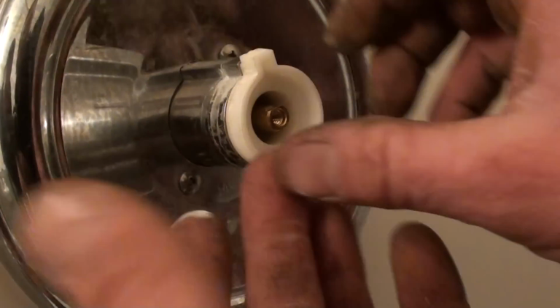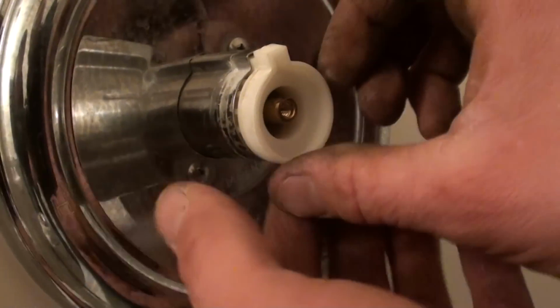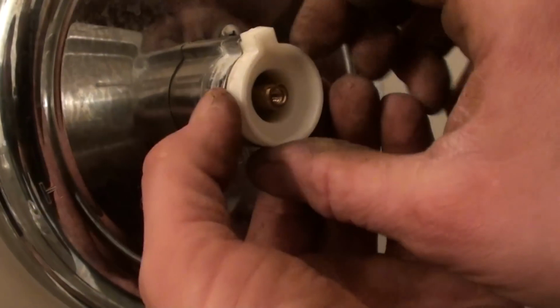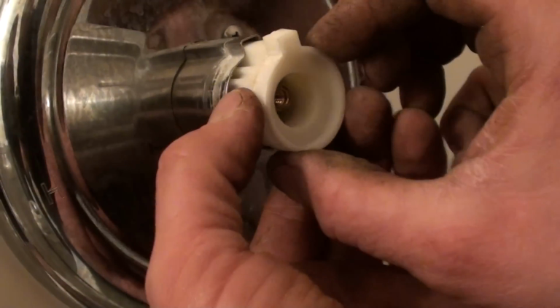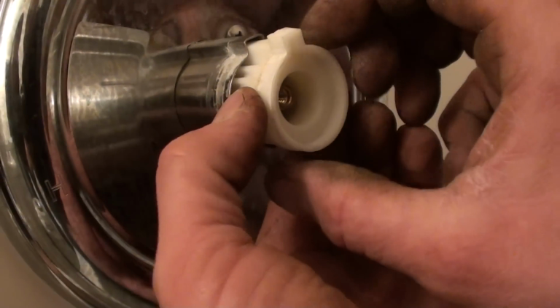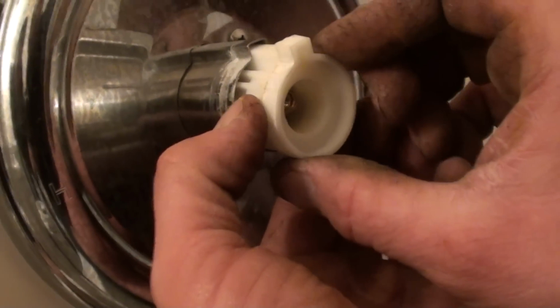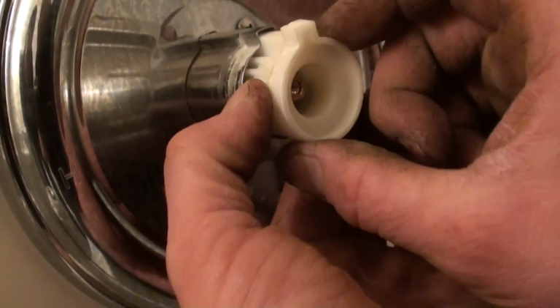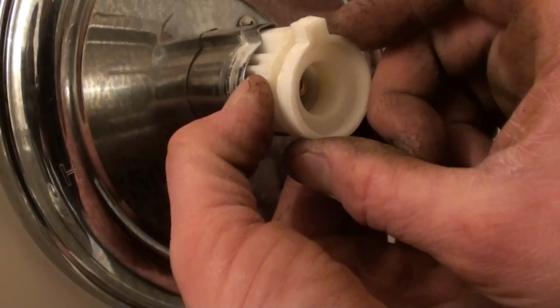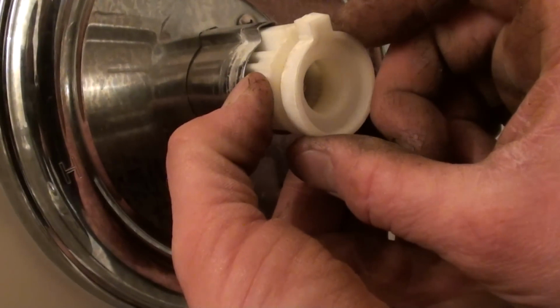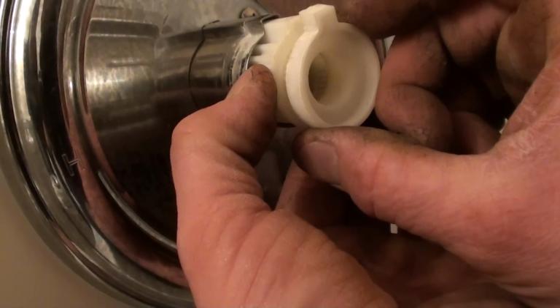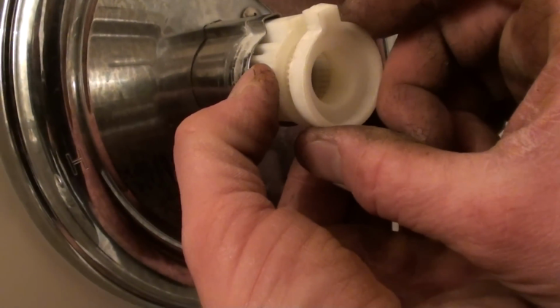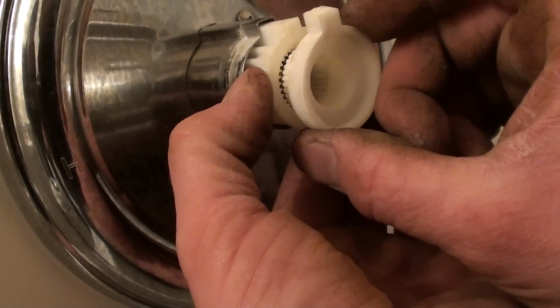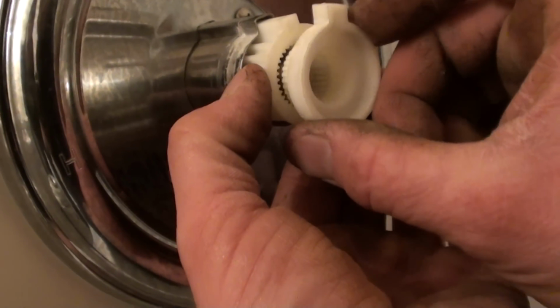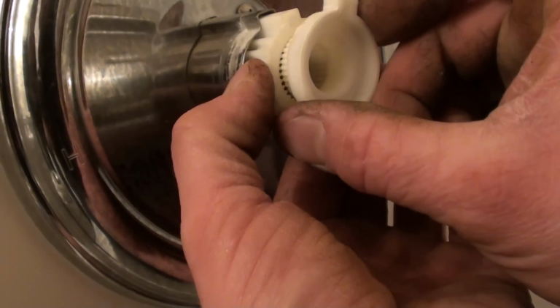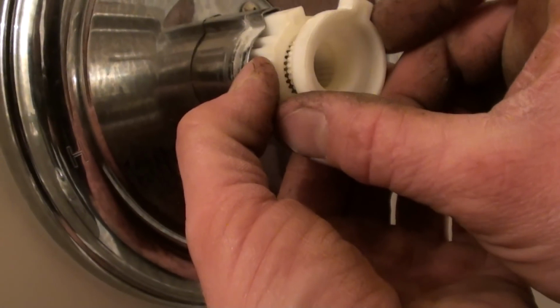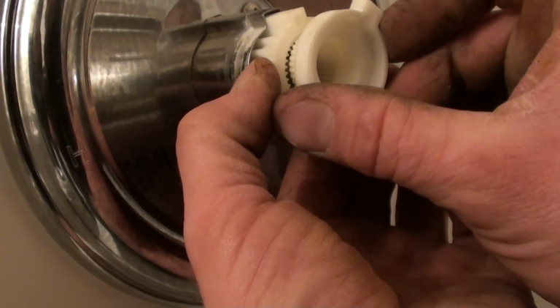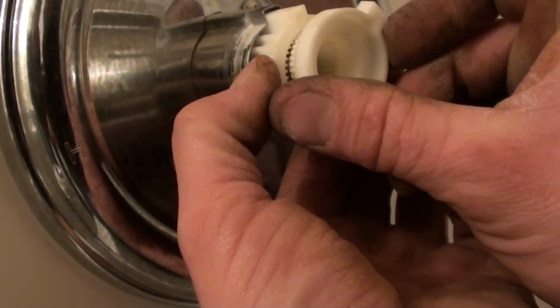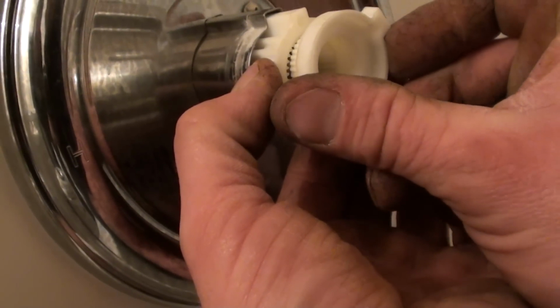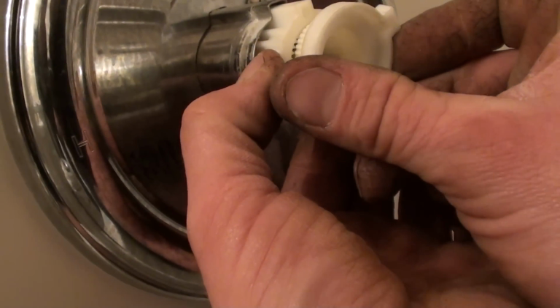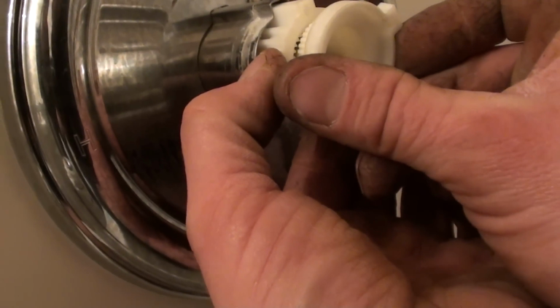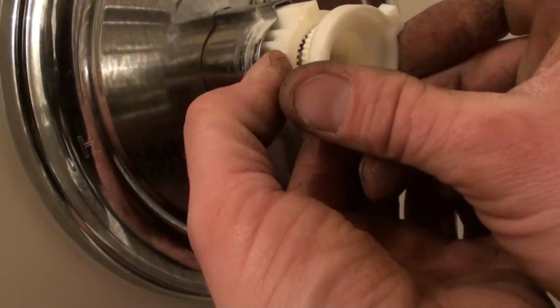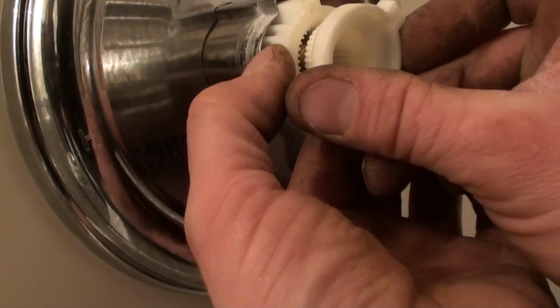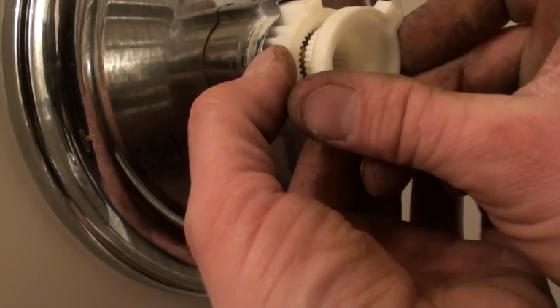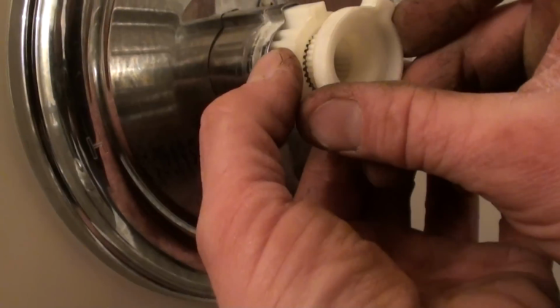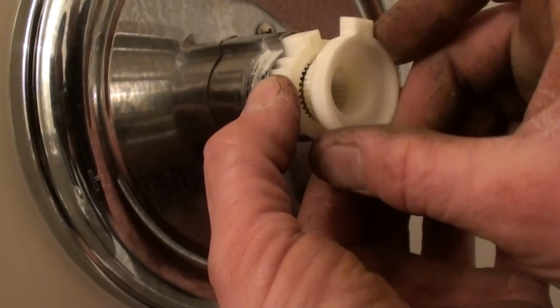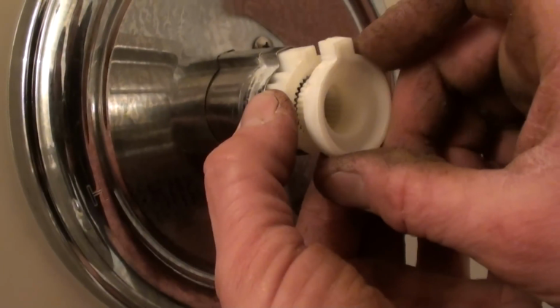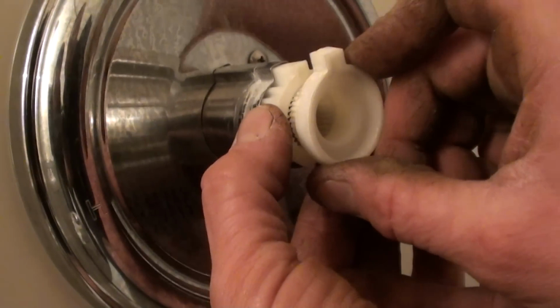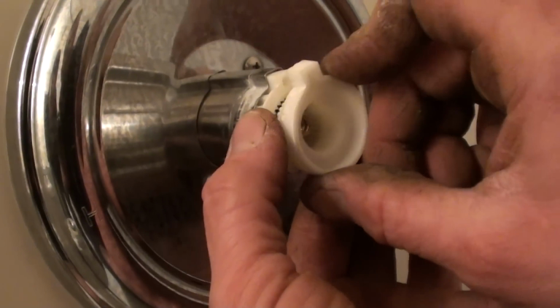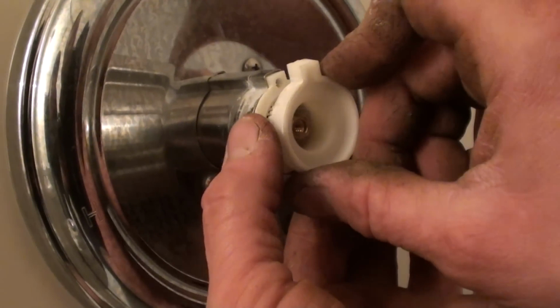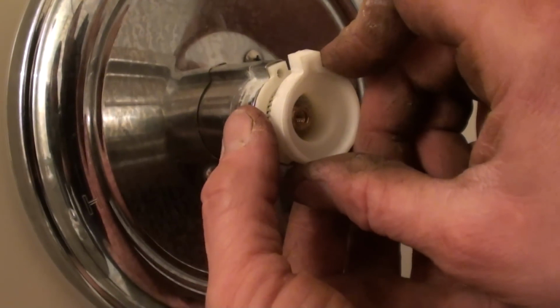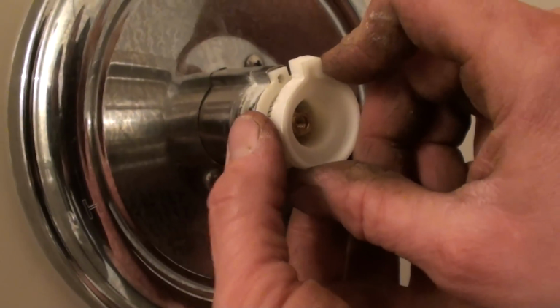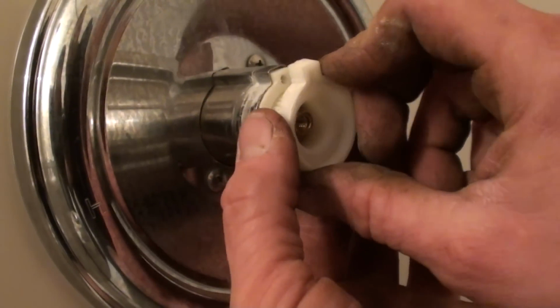If you're trying to figure out how to set it again: the further that way you put it, the less hot water is going to come through the faucet. If you want to zero it out so you can get all your hot water, just line them up.